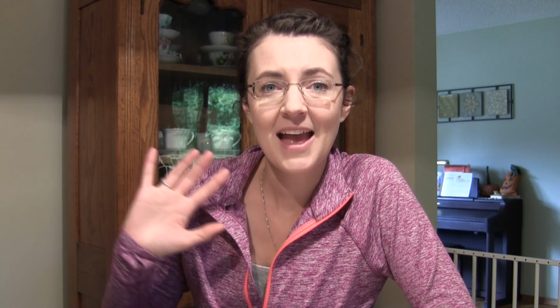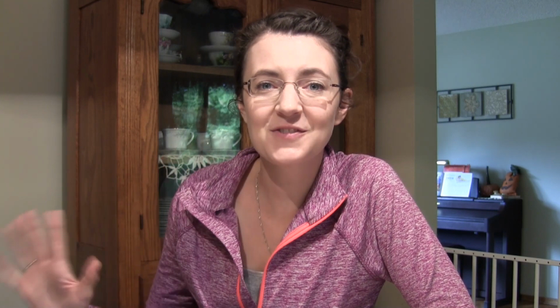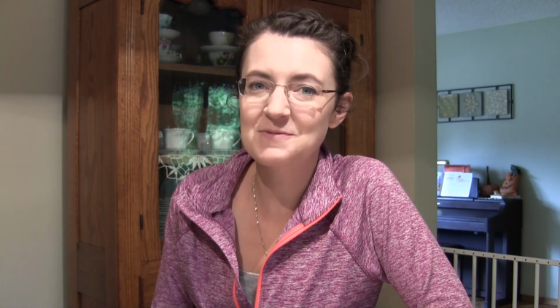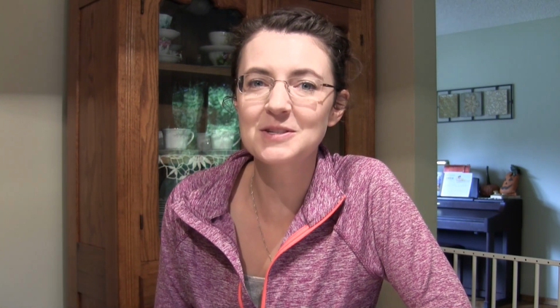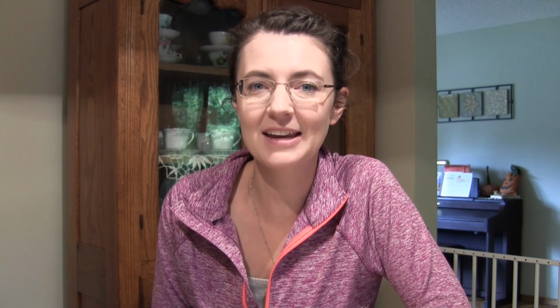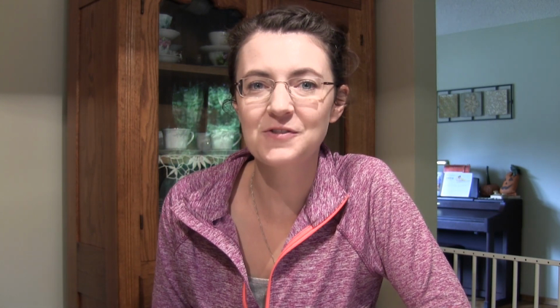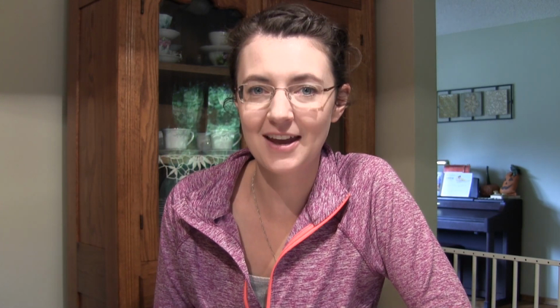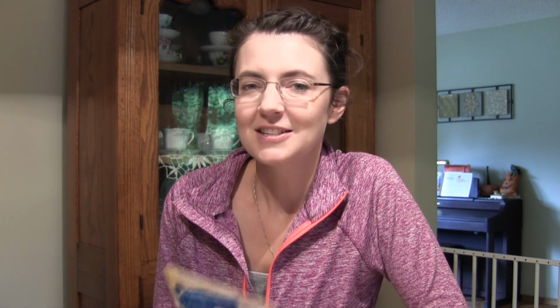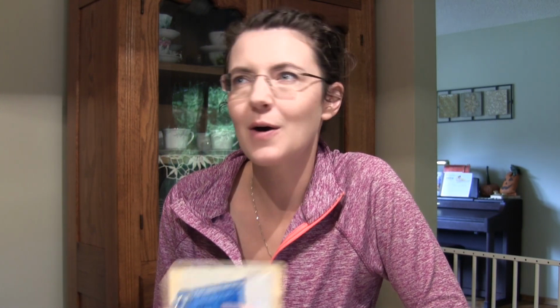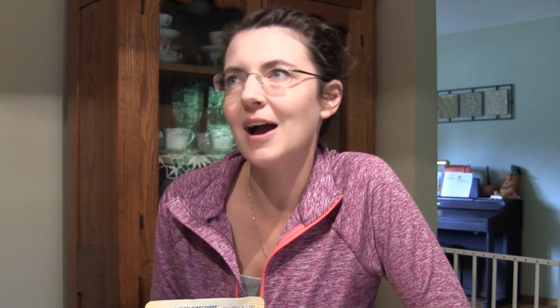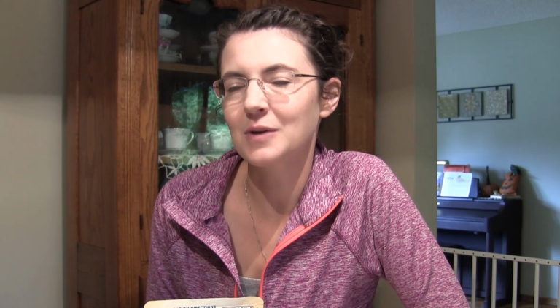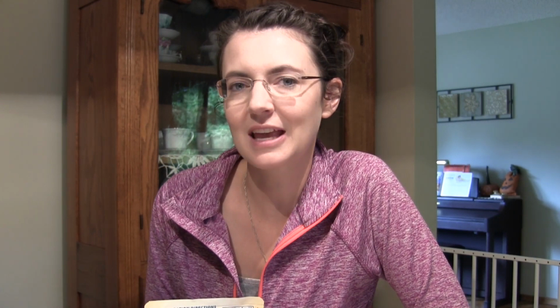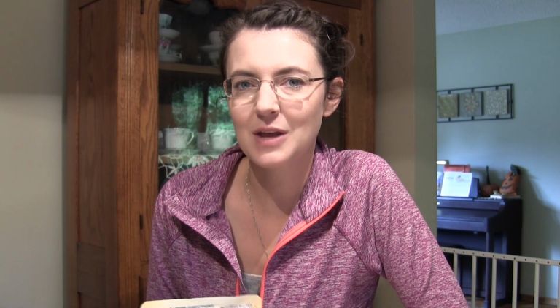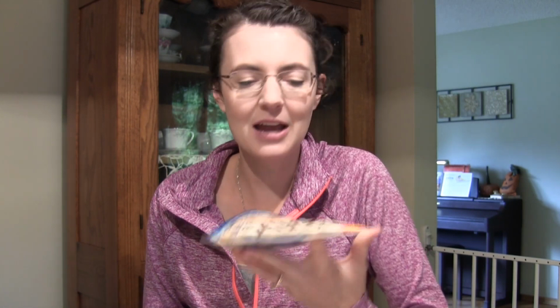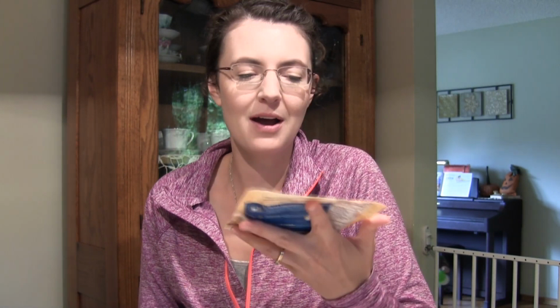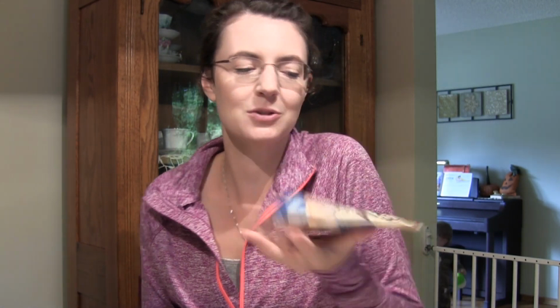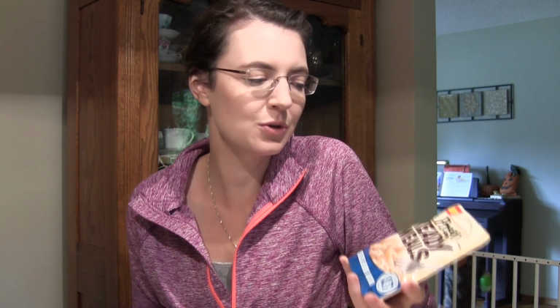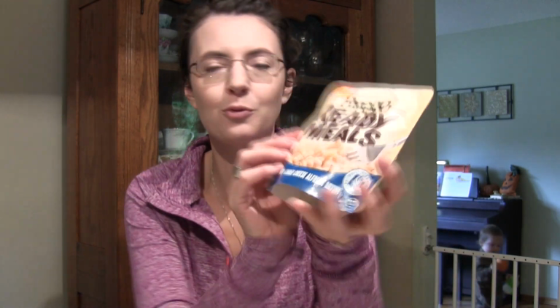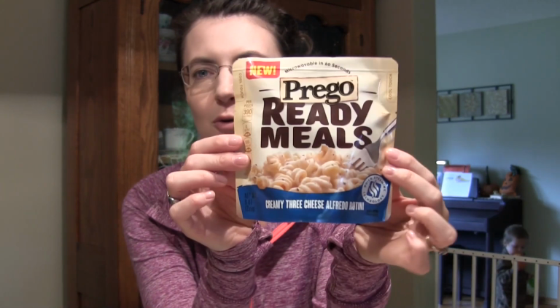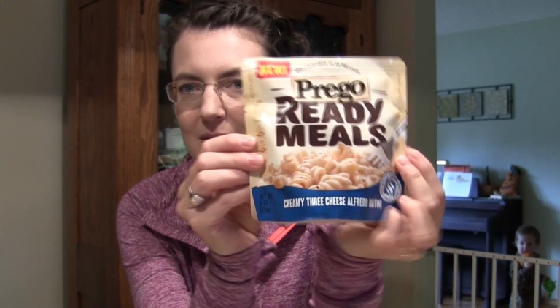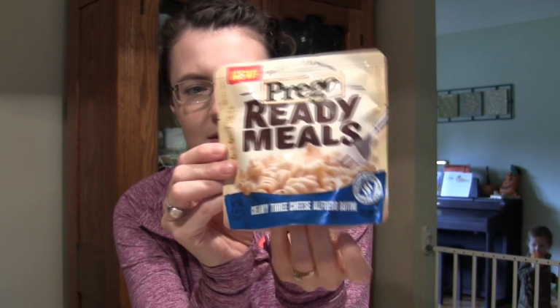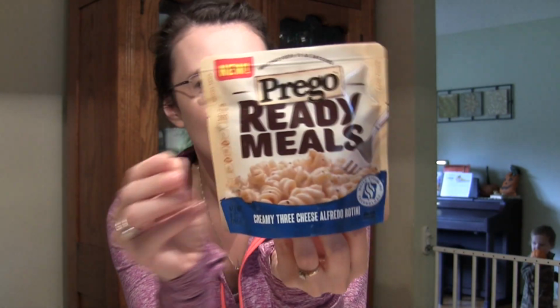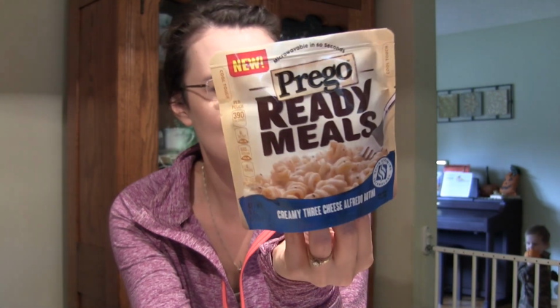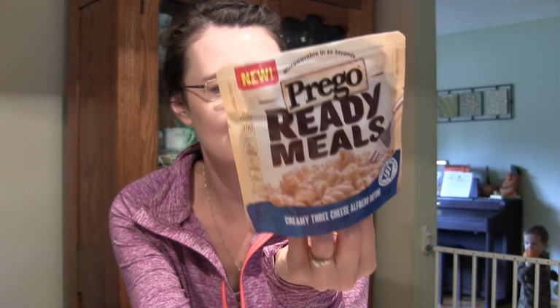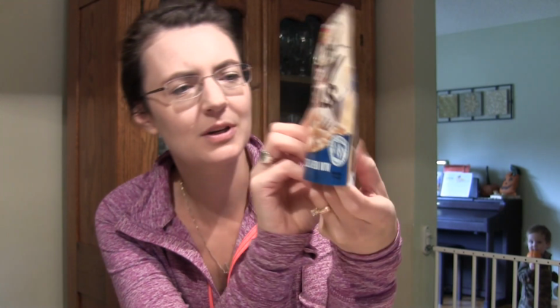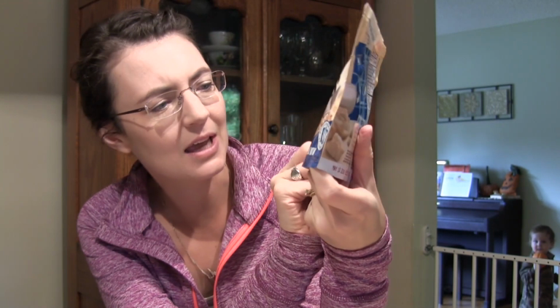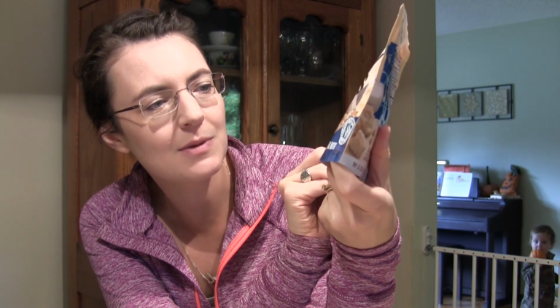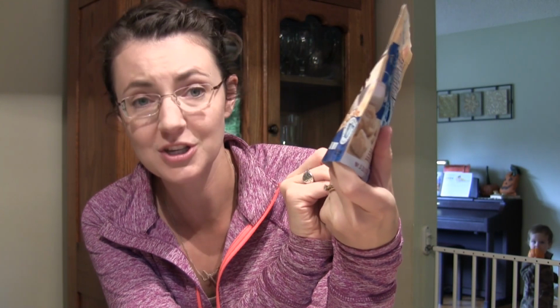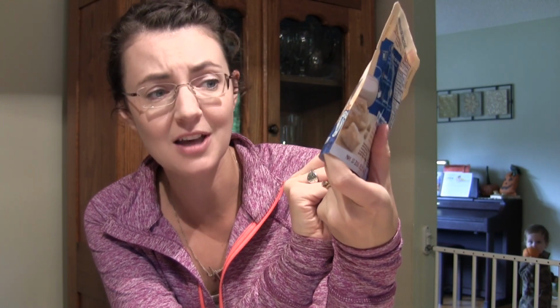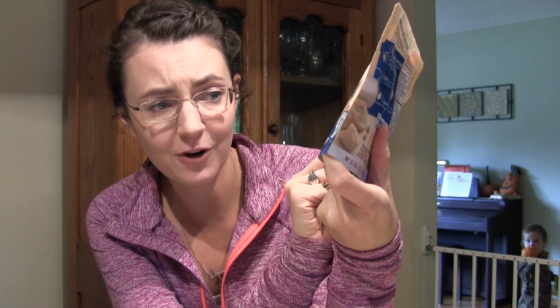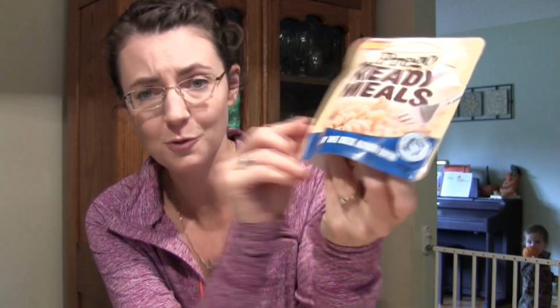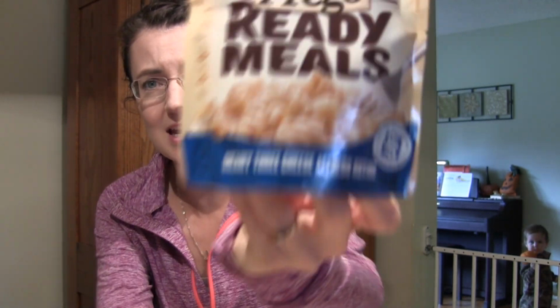Hey DreamFlights, welcome to Get It or Forget It. I don't know what I was thinking this week — I bought this new Prego Ready Meals. It is Creamy Three Cheese Alfredo Rotini.